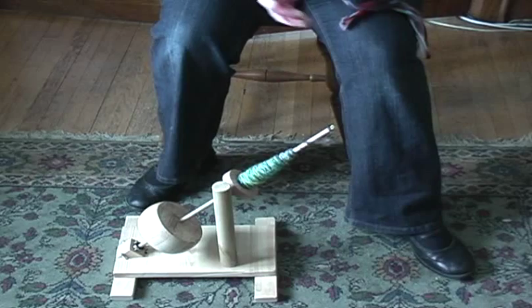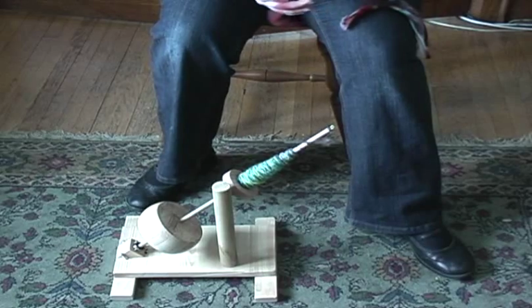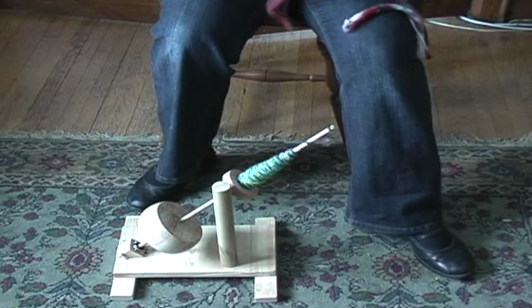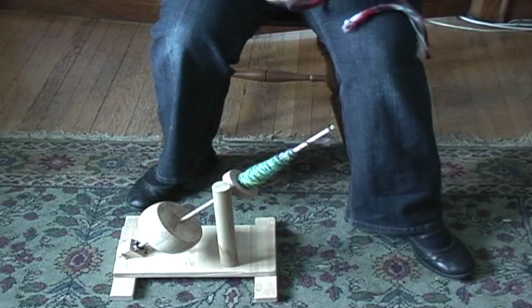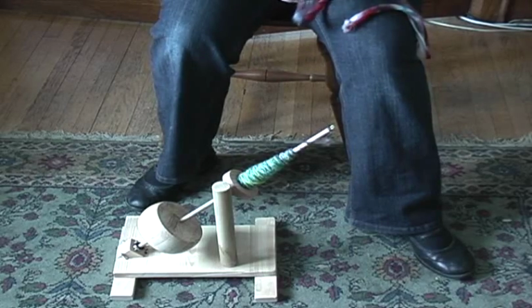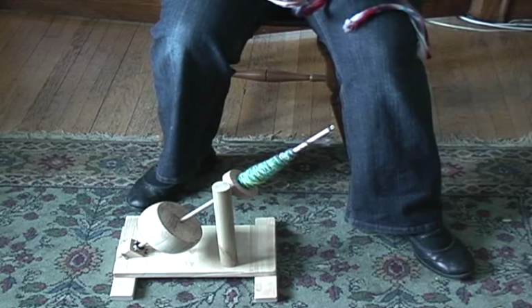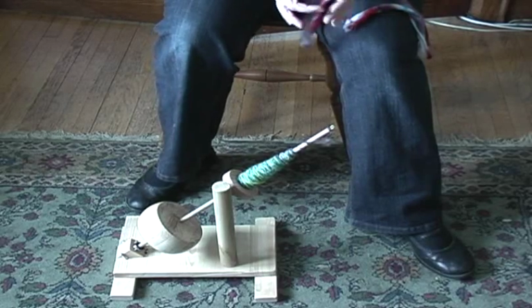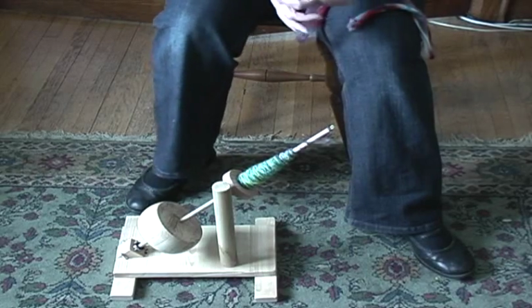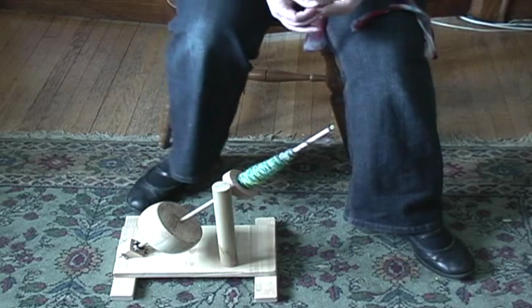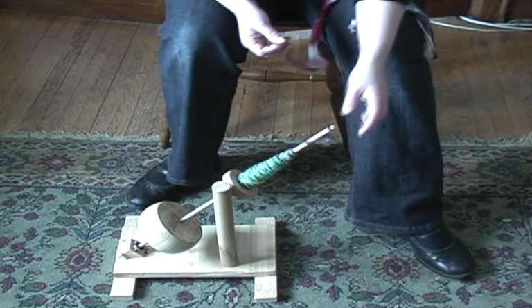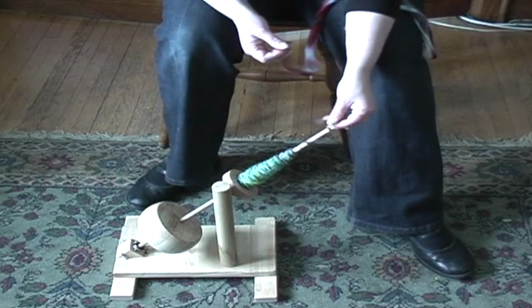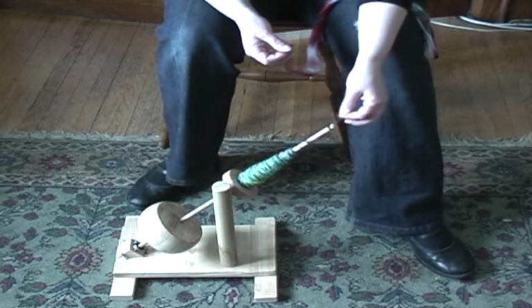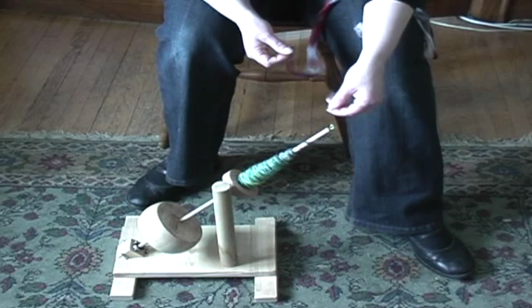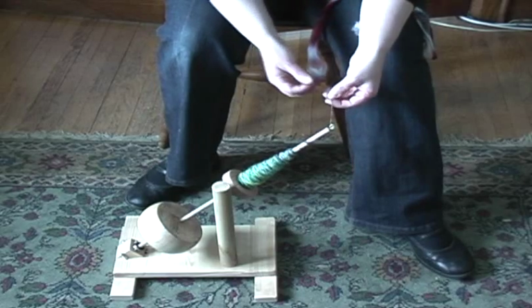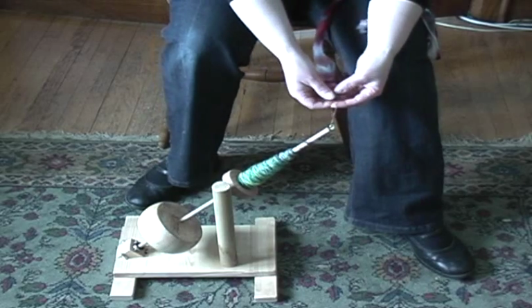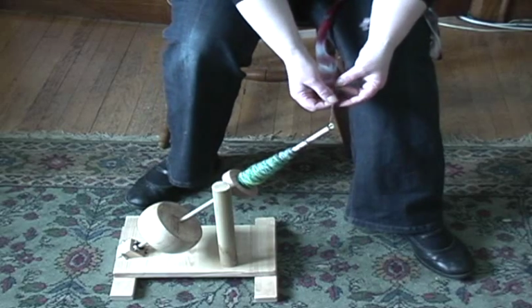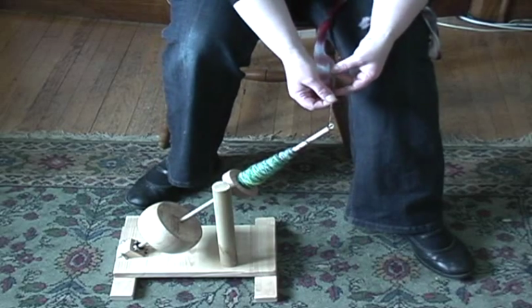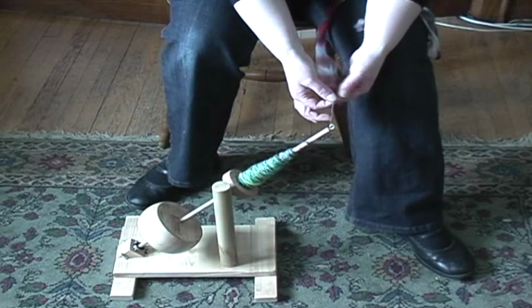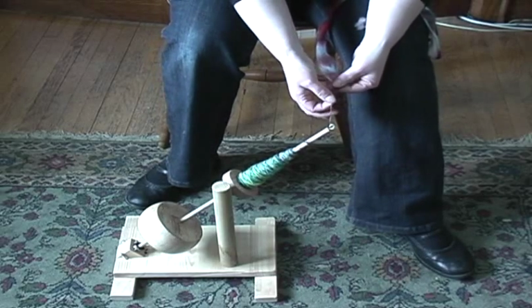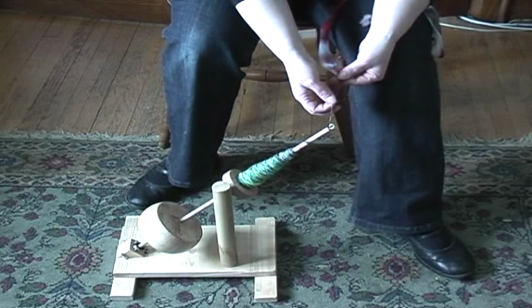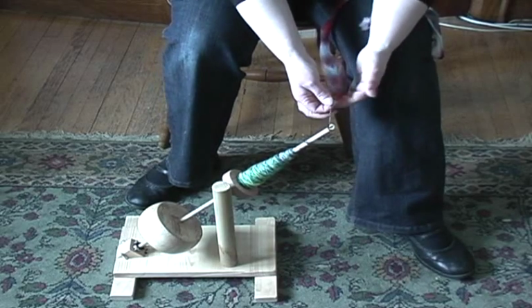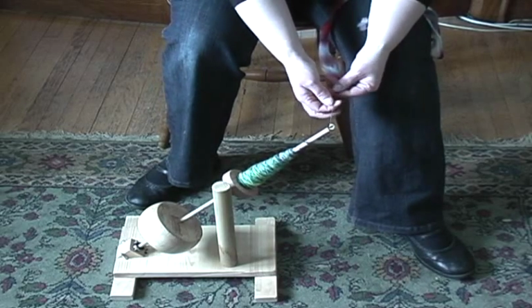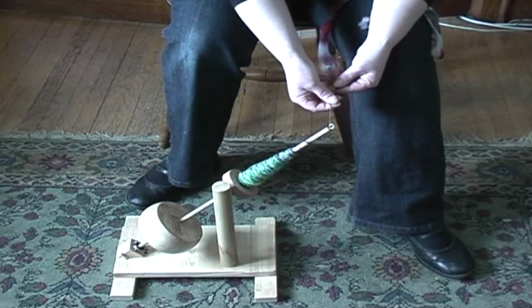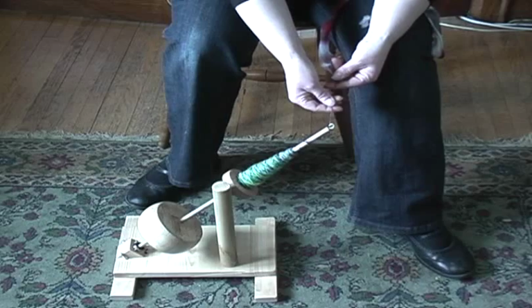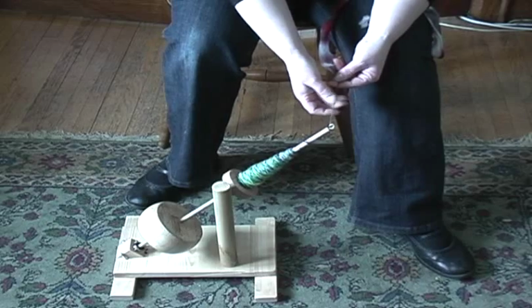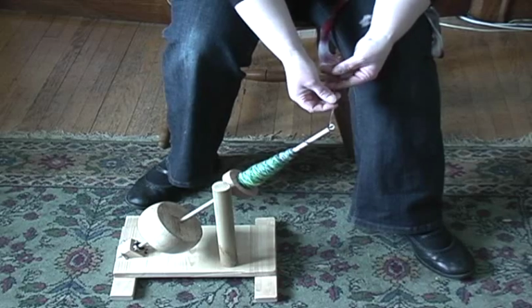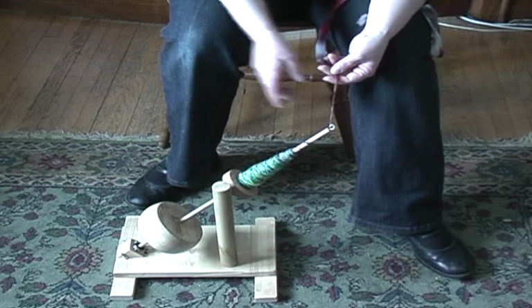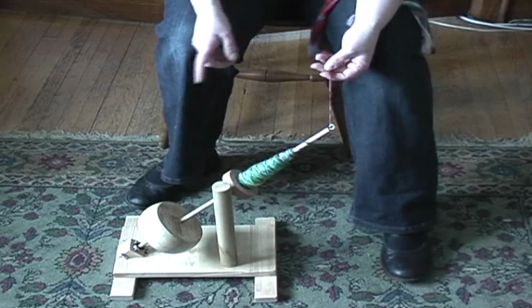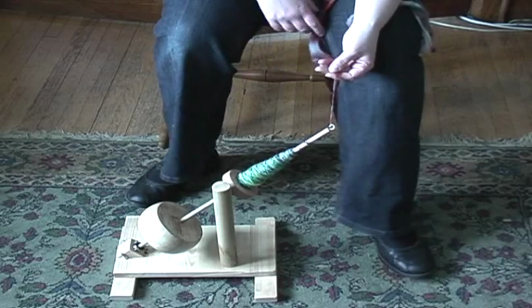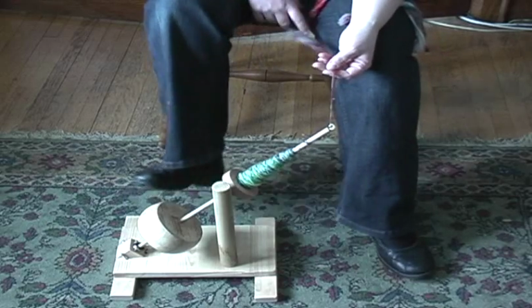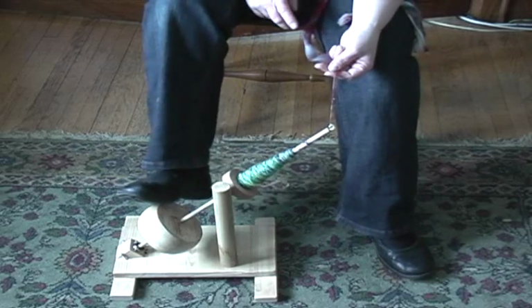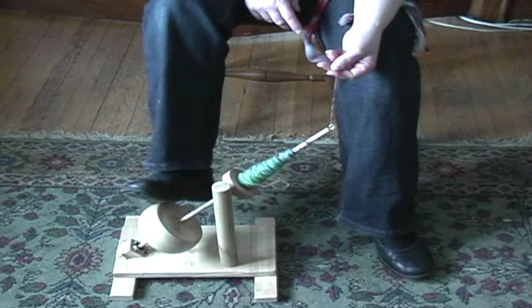Here you can see how I use it. I actually like to use it with my shoes on, although I always see people using it with their shoes off. It's probably to protect the wood, but I was thinking of painting the bottom whorl black anyway.